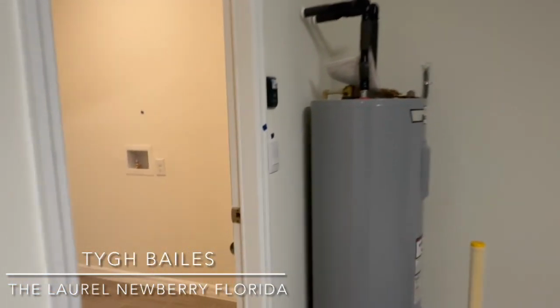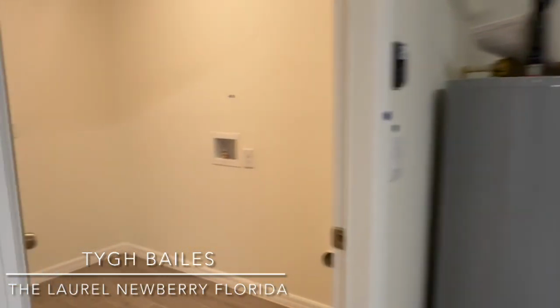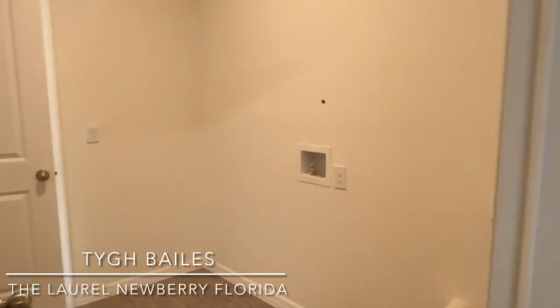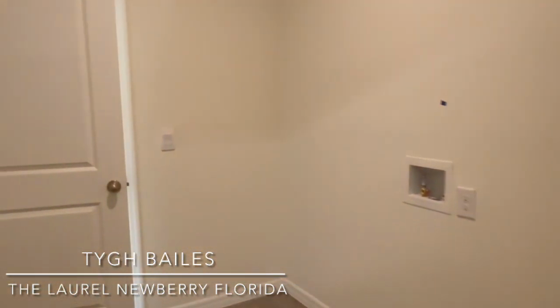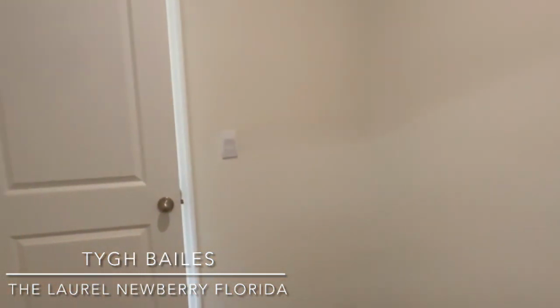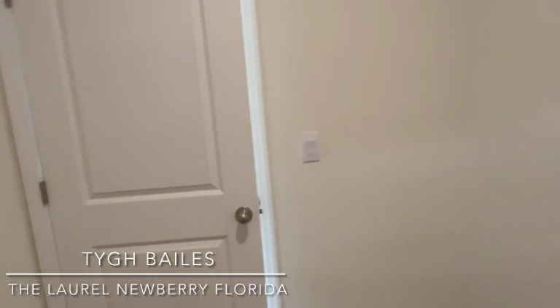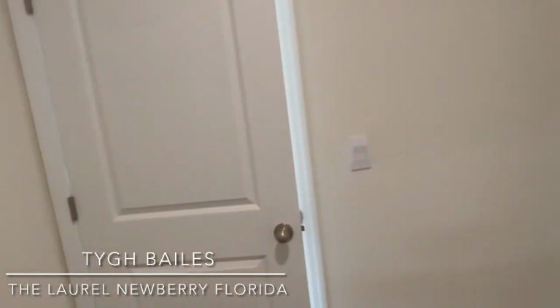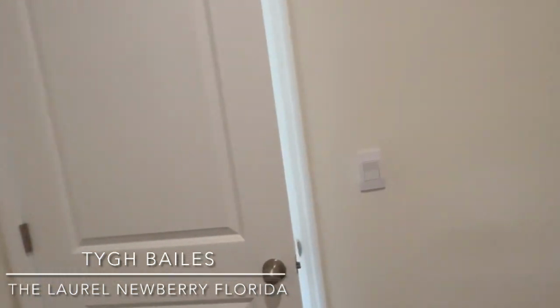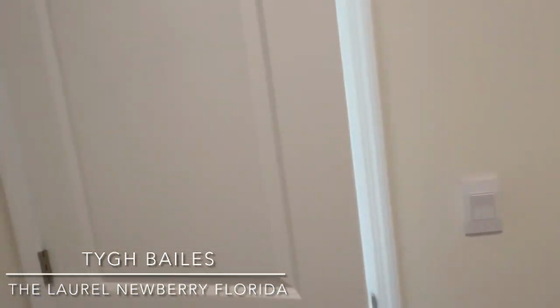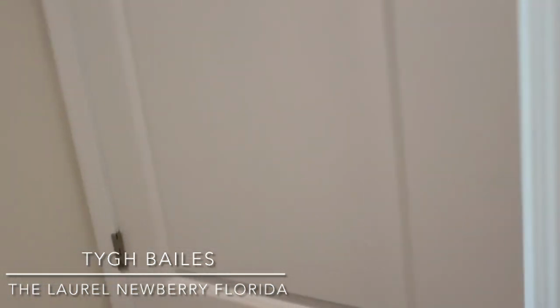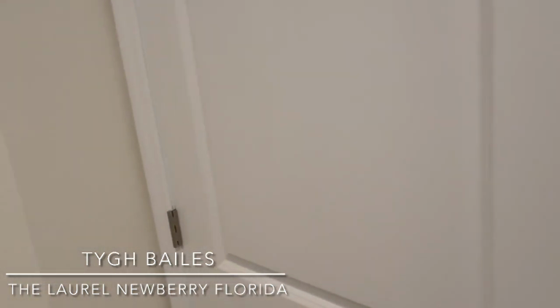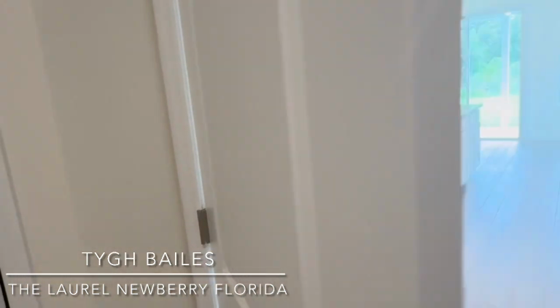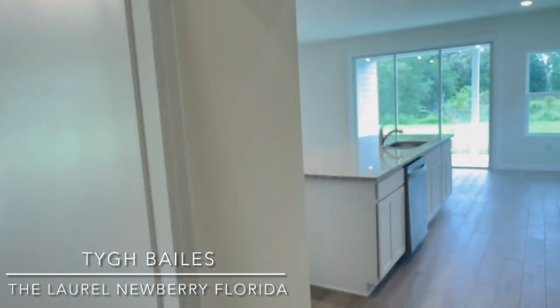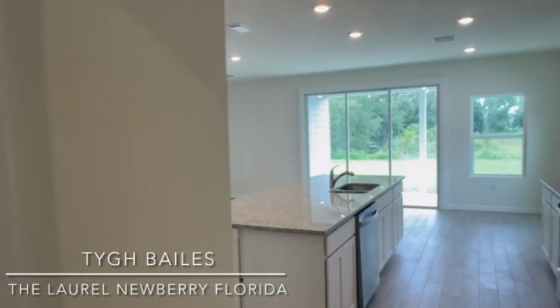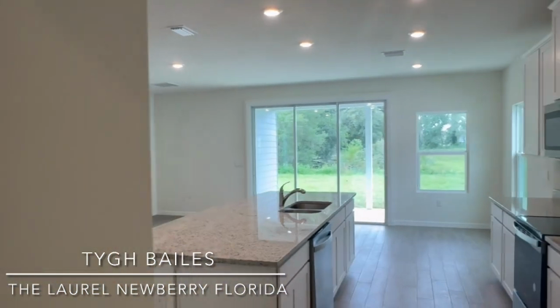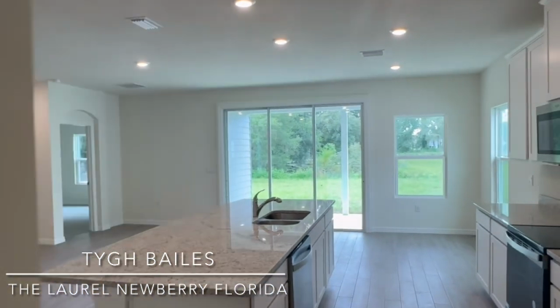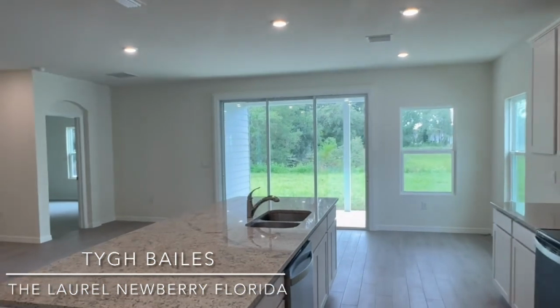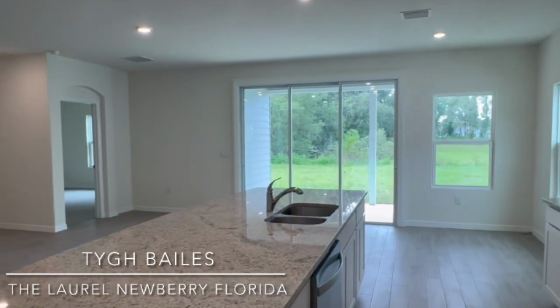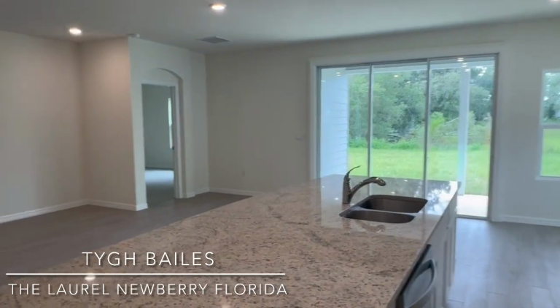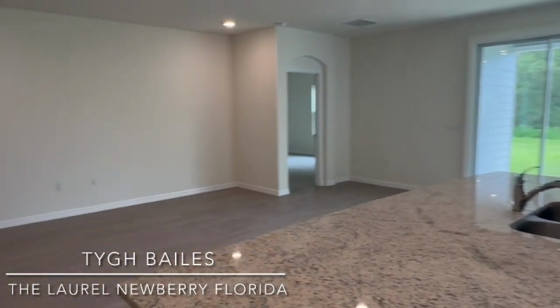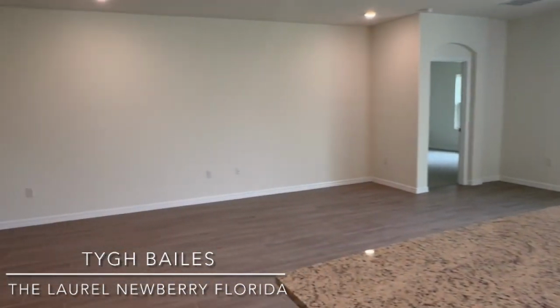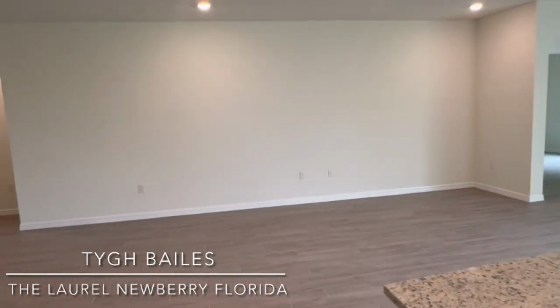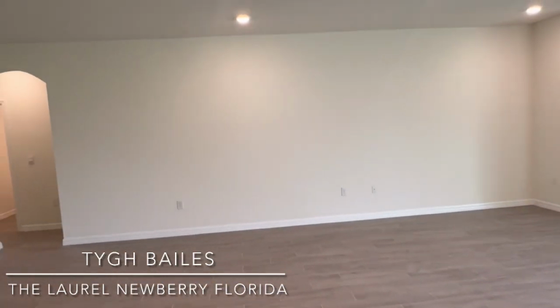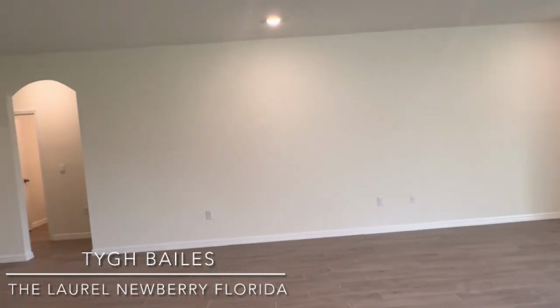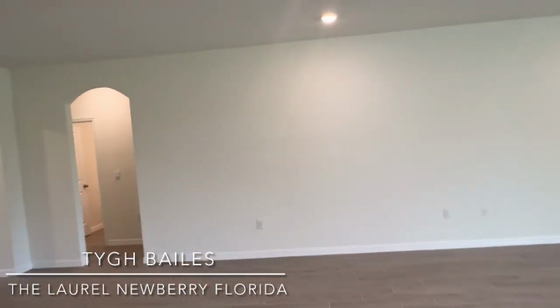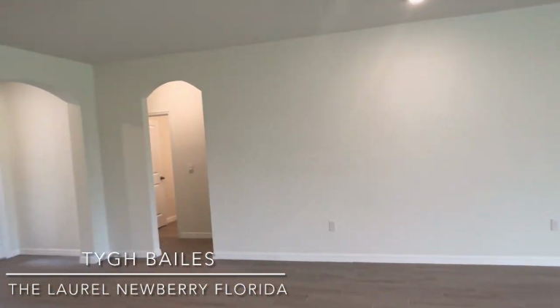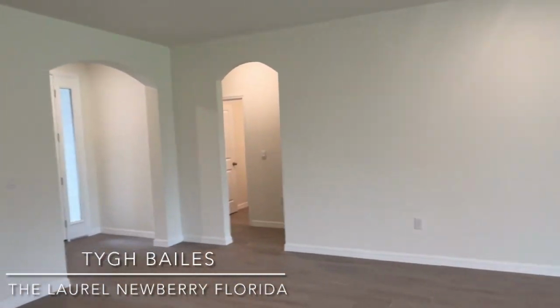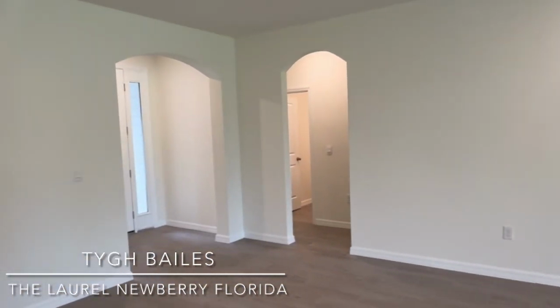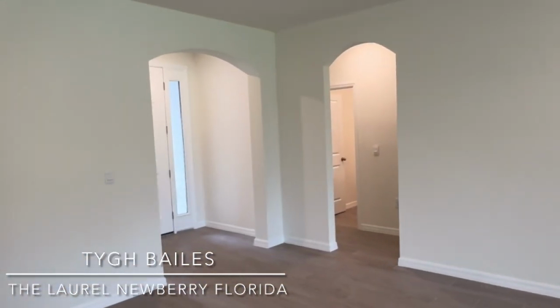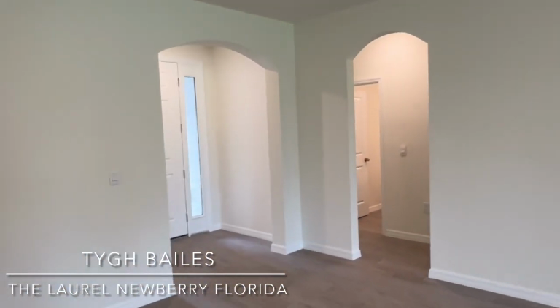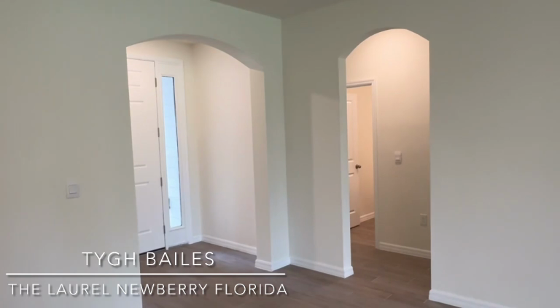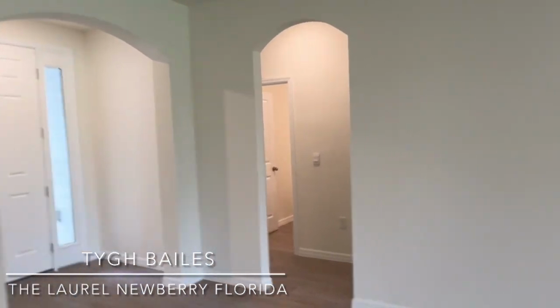All right, so this is Ty Bates with D.R. Horton — Gainesville, Newberry, Florida. Today we're at Arbor Greens looking at the Laurel. Have a great day.